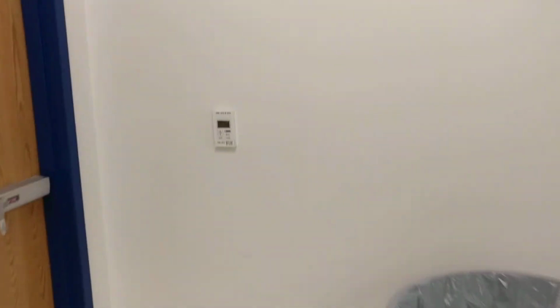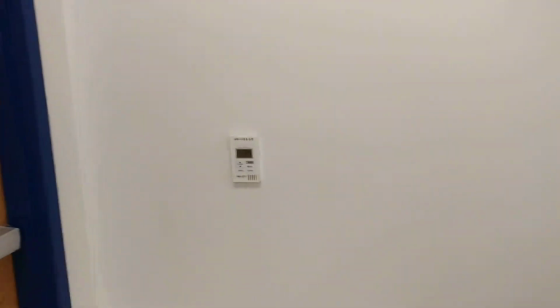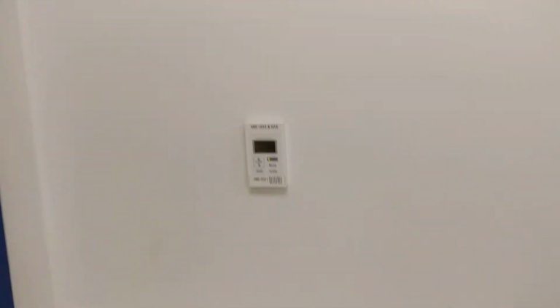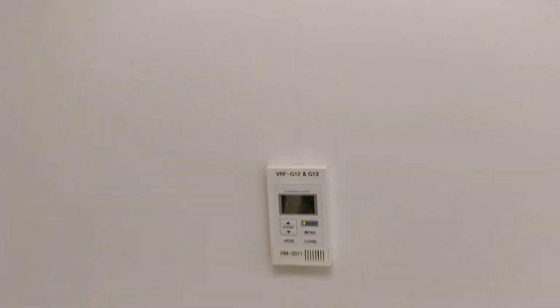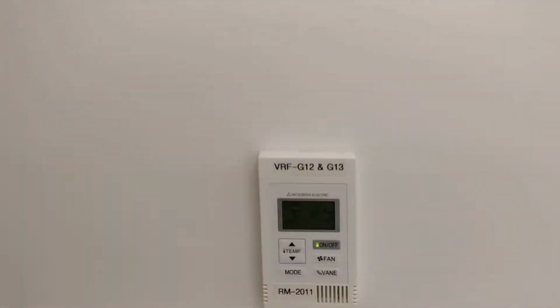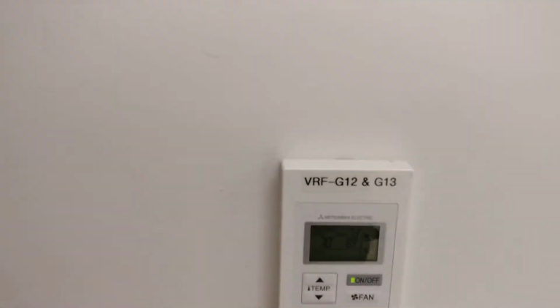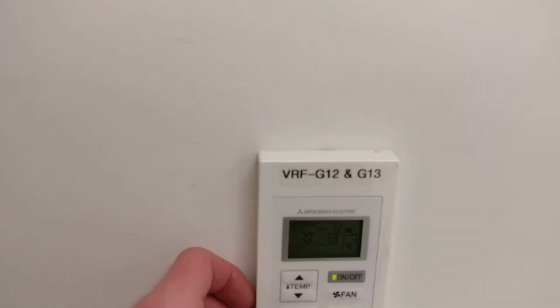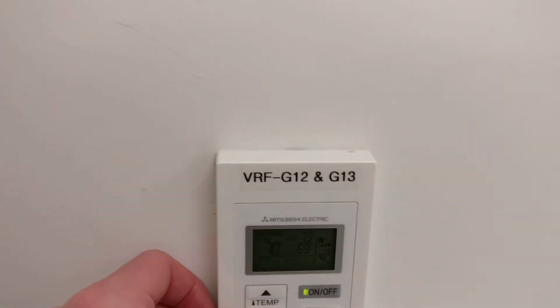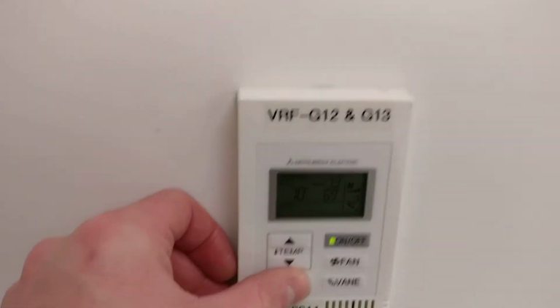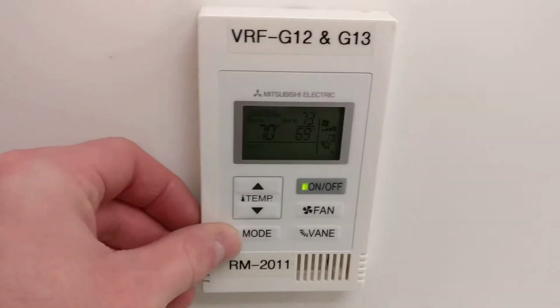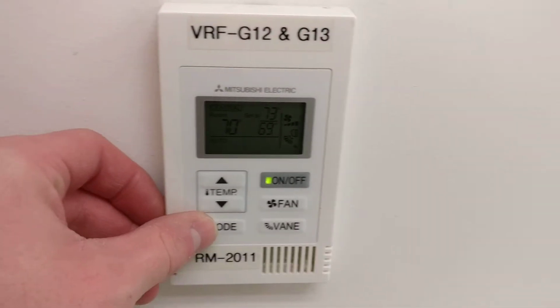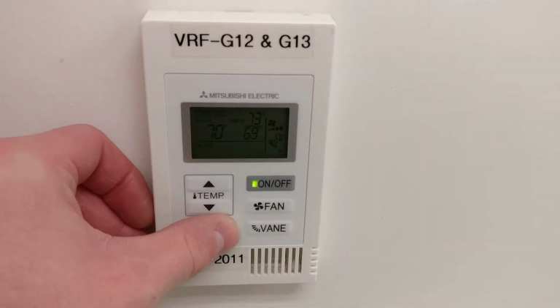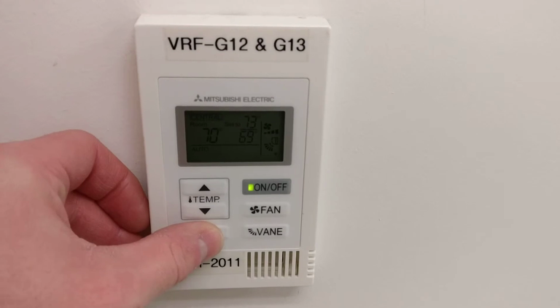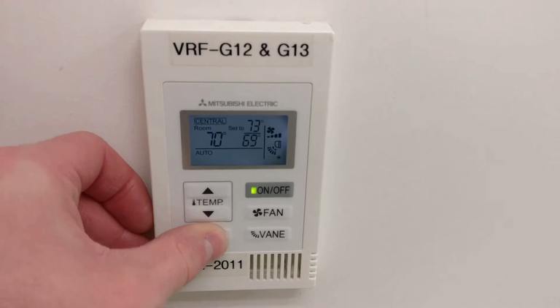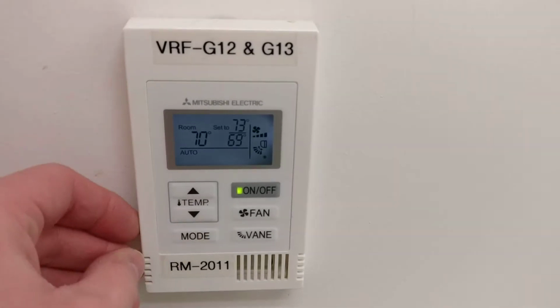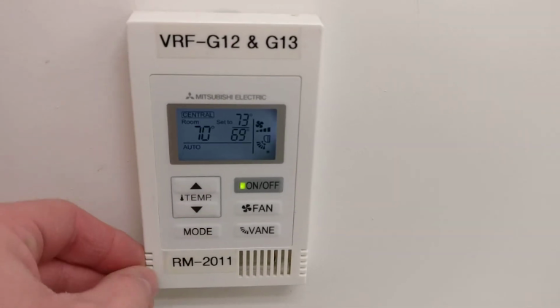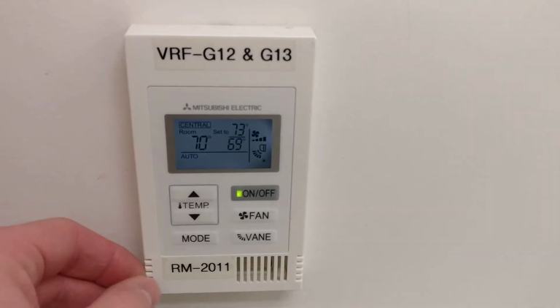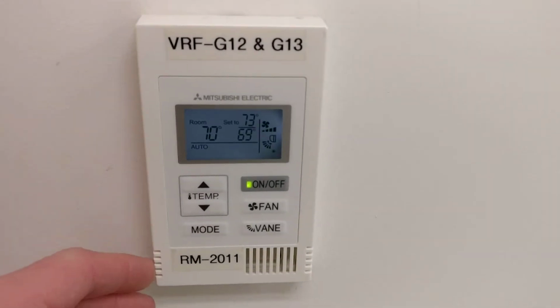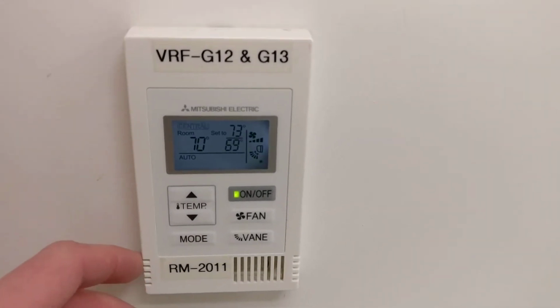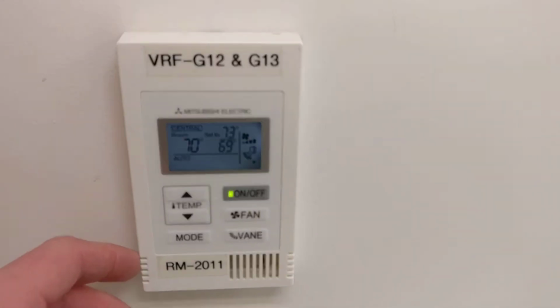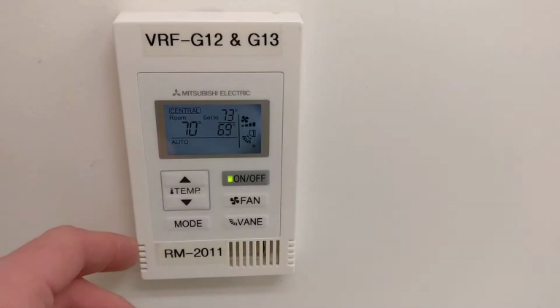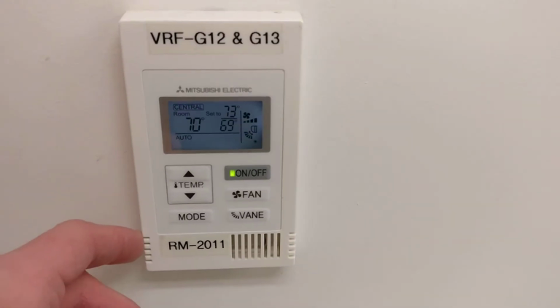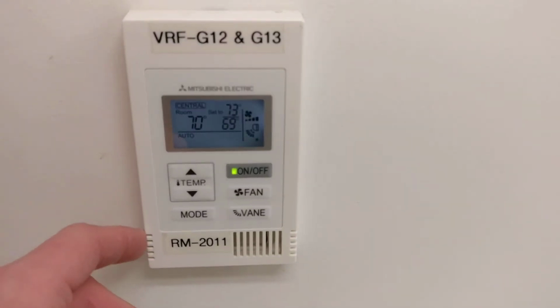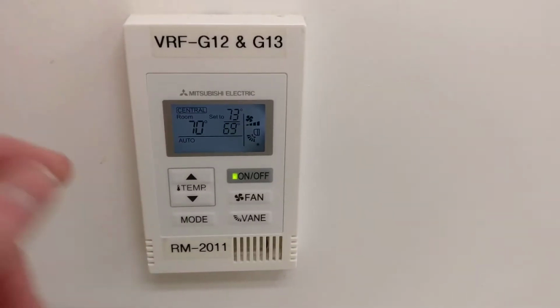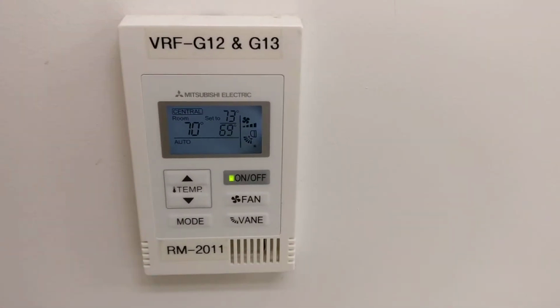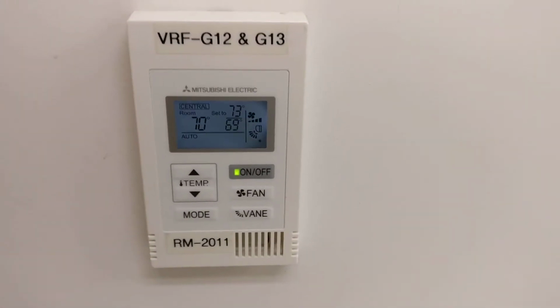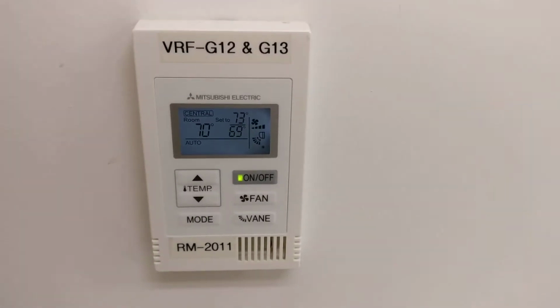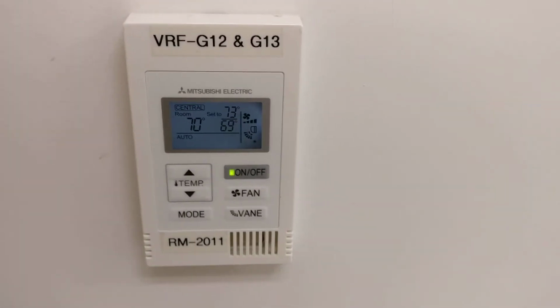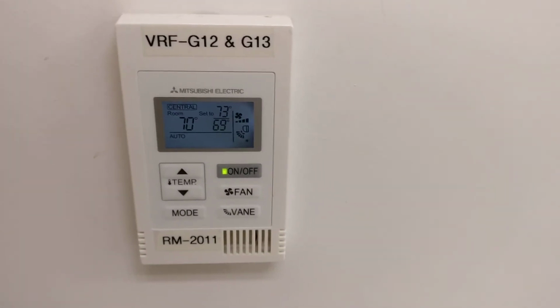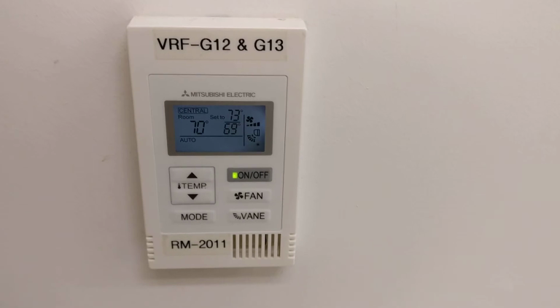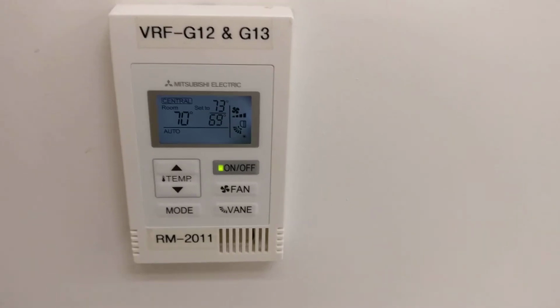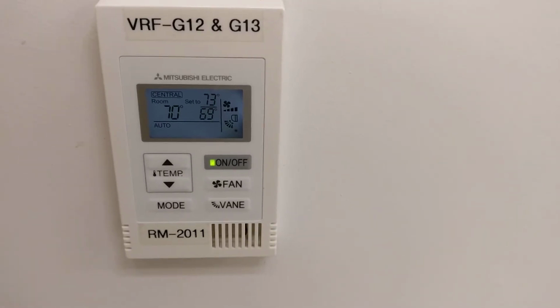So yeah, that's just a quick look at one of the Mitsubishi Electric Simple Mnet Wired Remote Controllers. Thanks for watching.